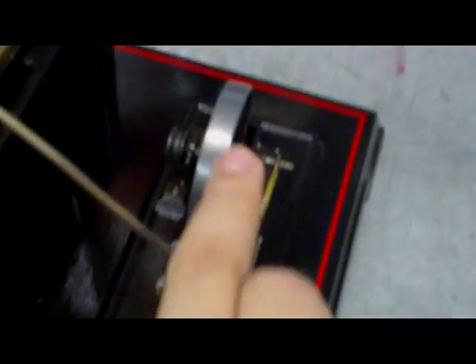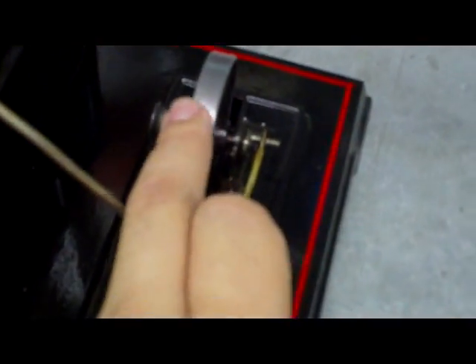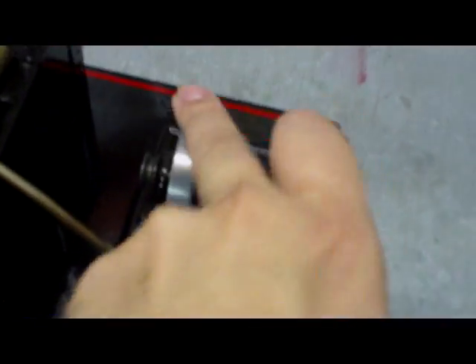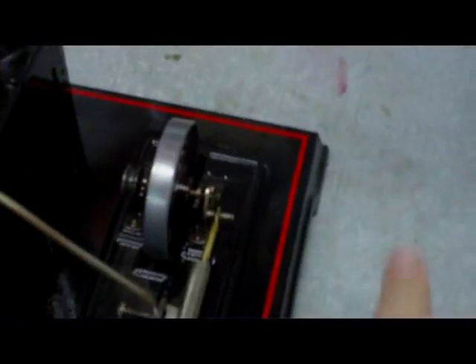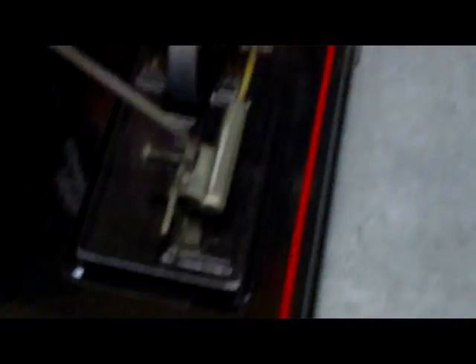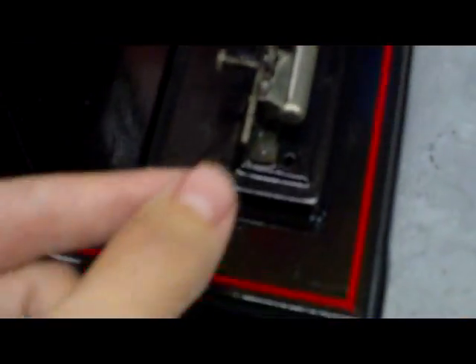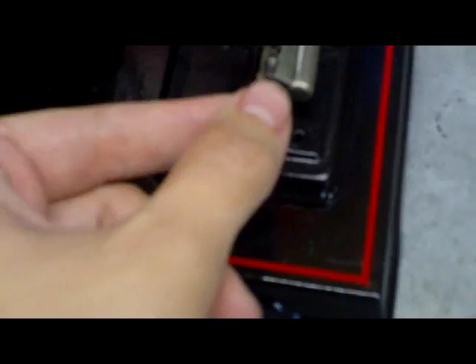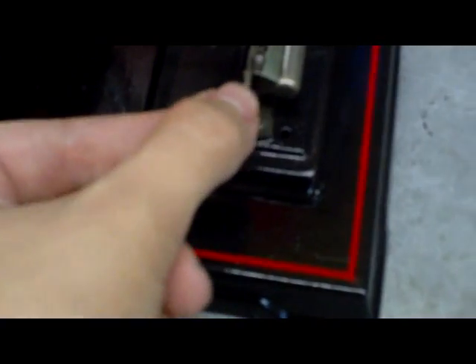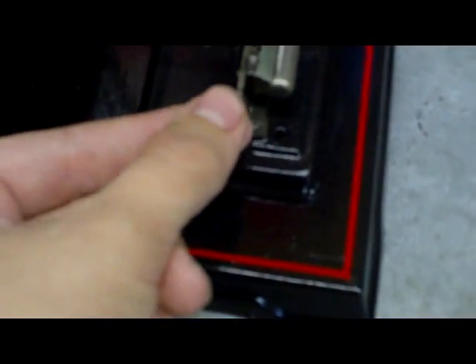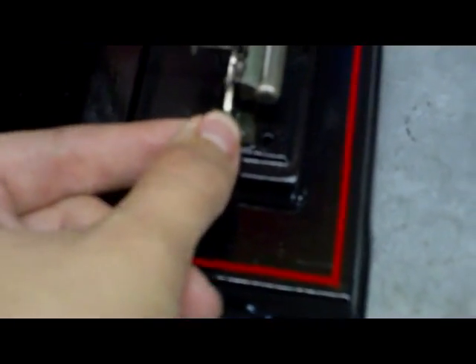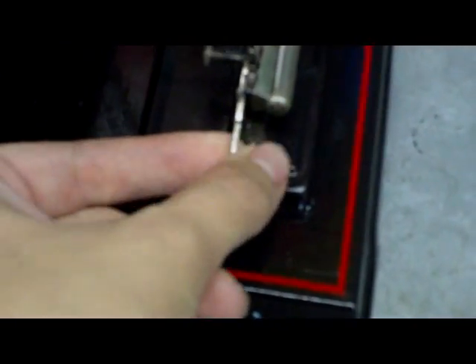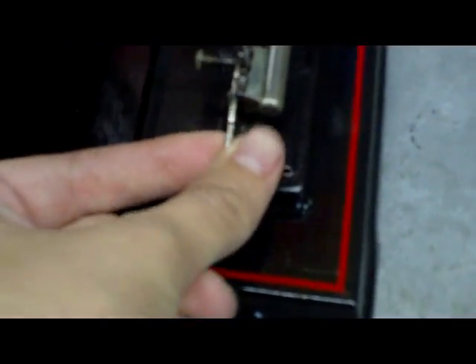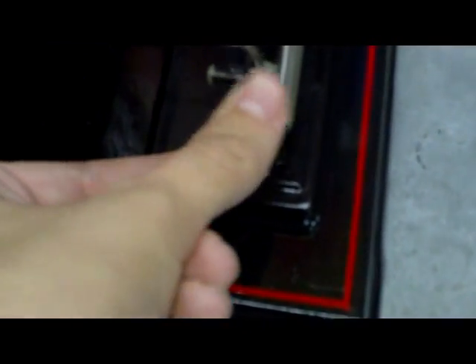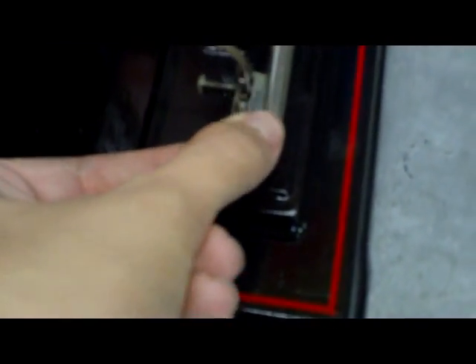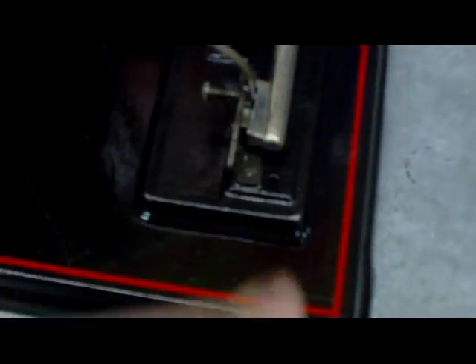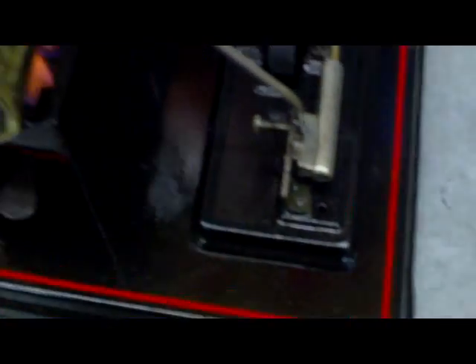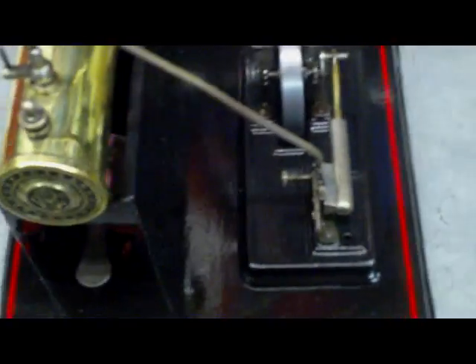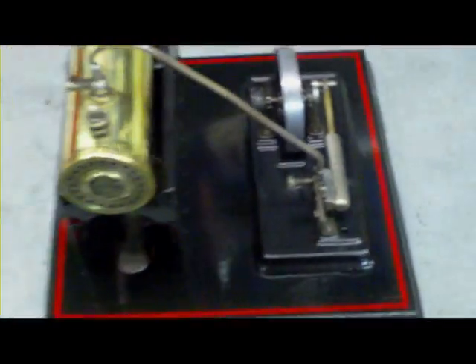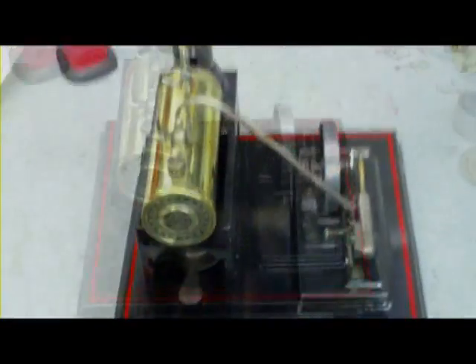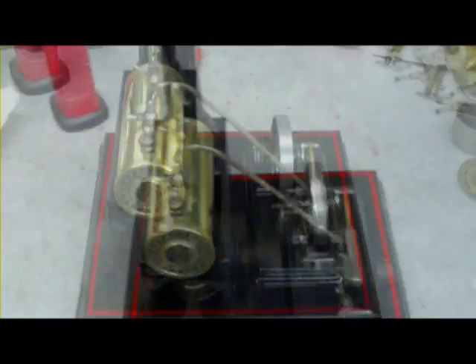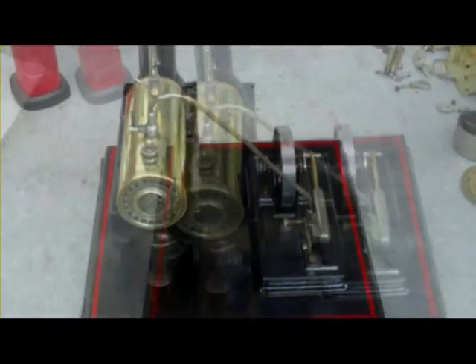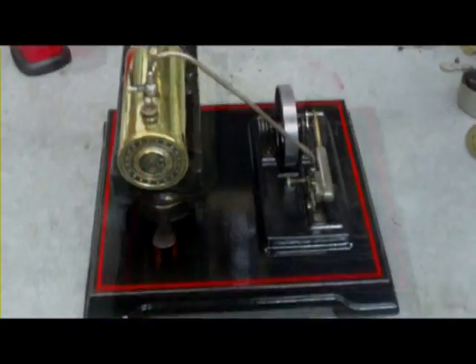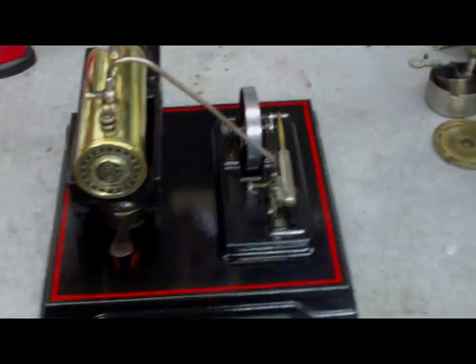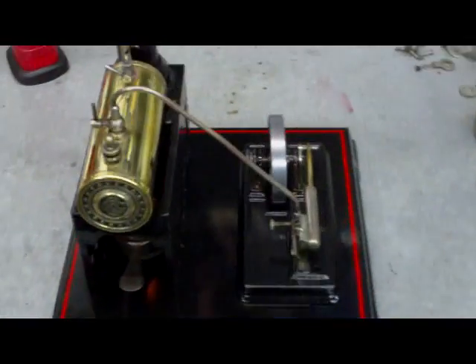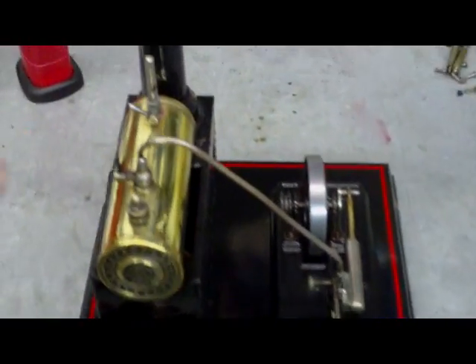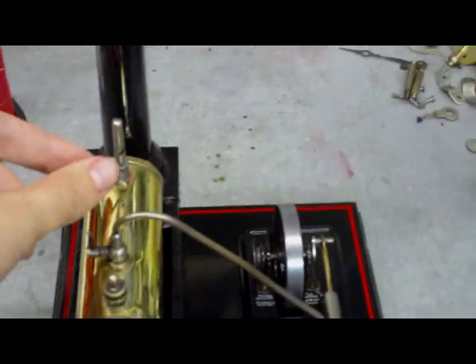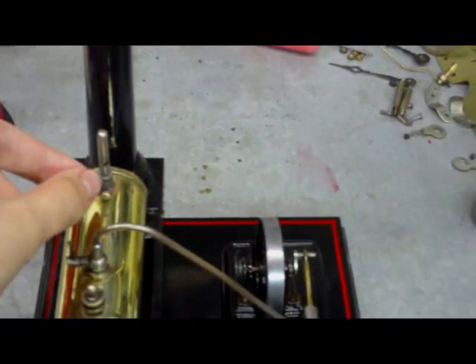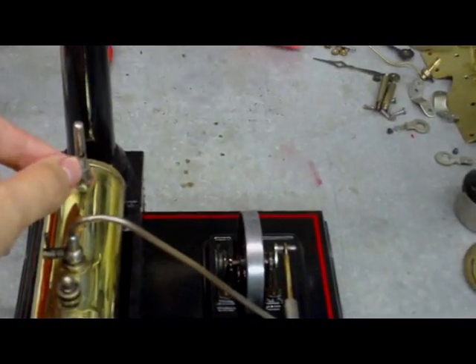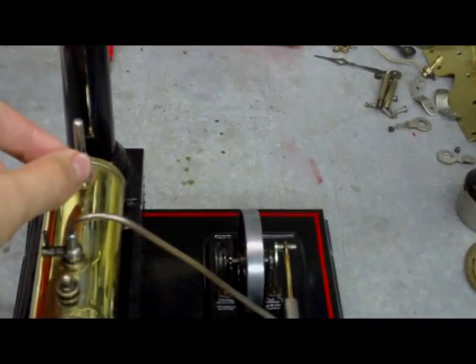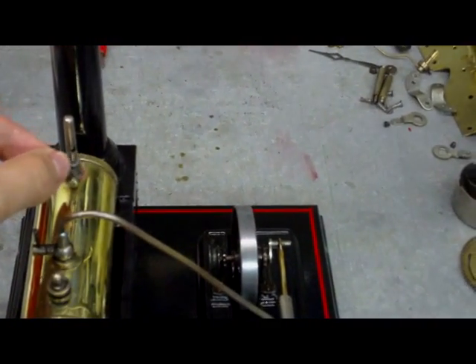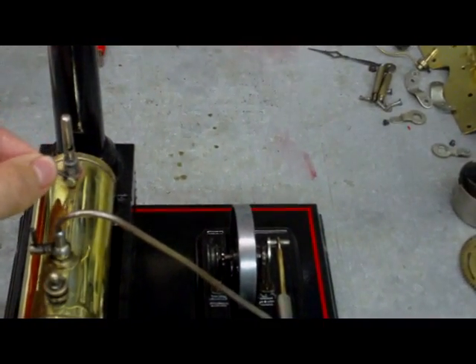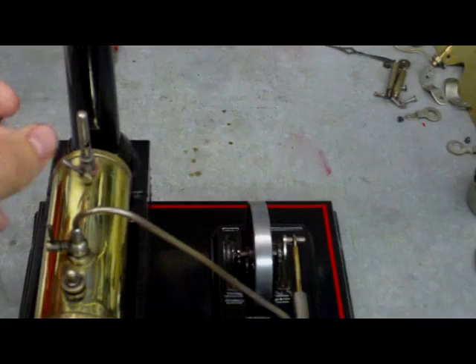I do like the way it all works — there's a little reversing lever there. Oh, I think we're nearly there. Very nearly.